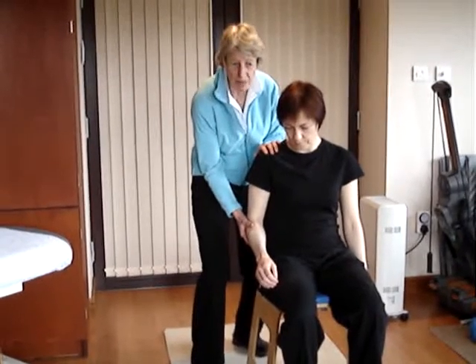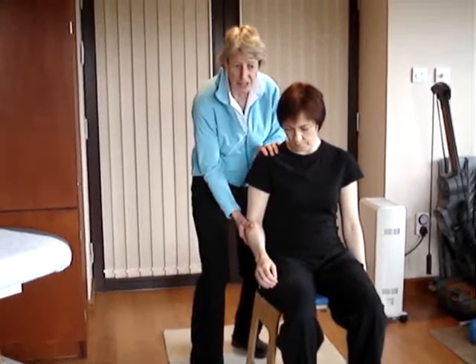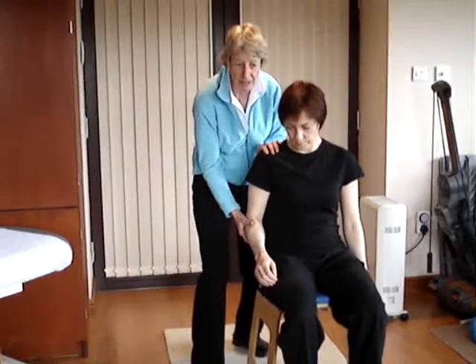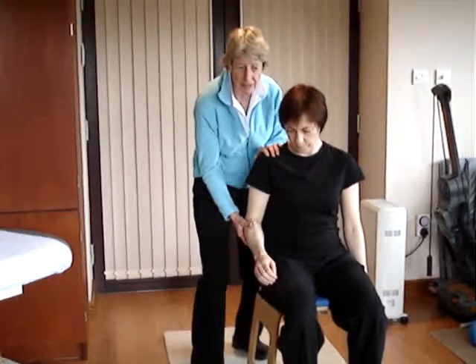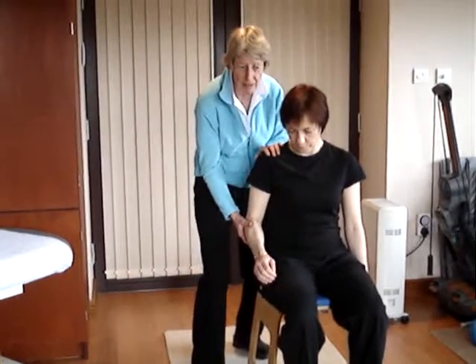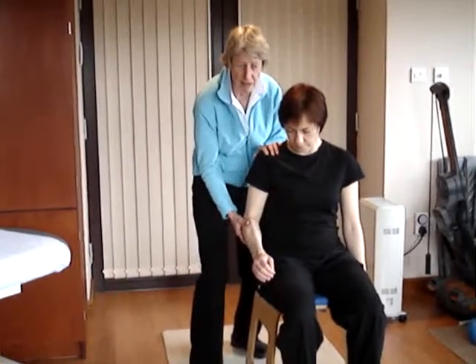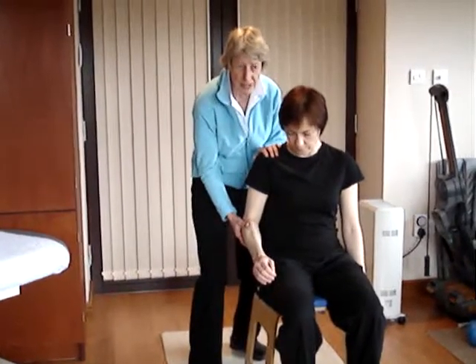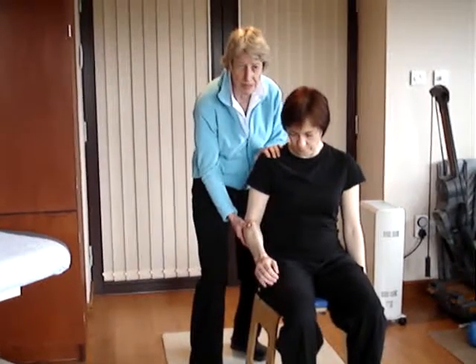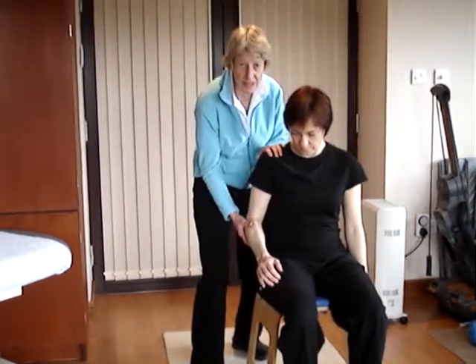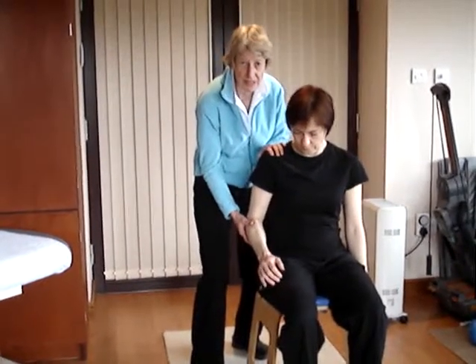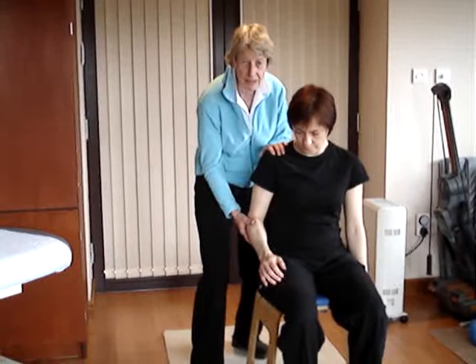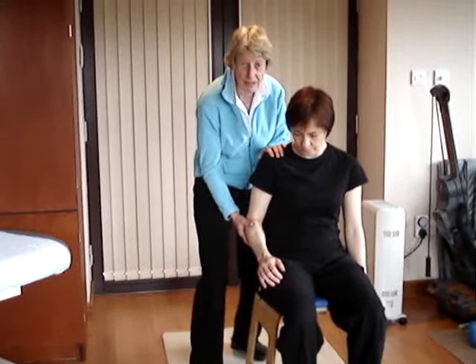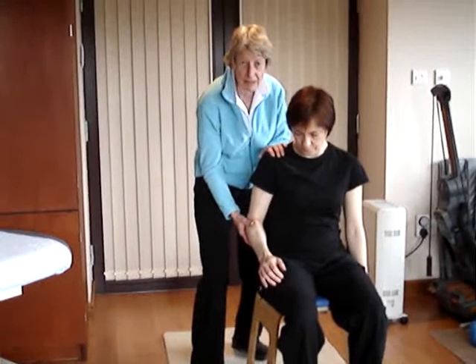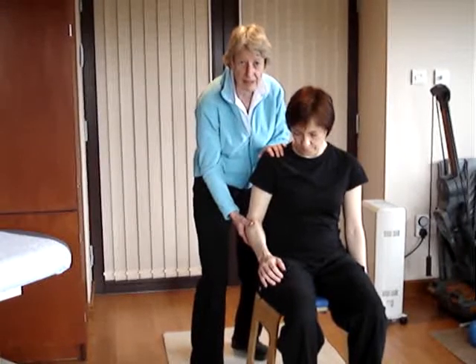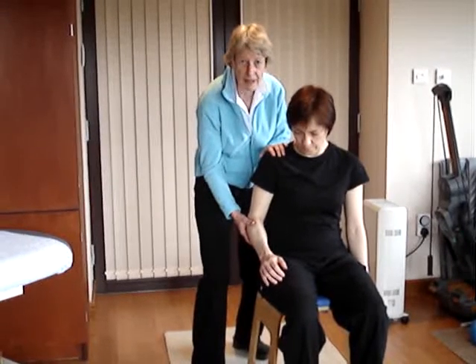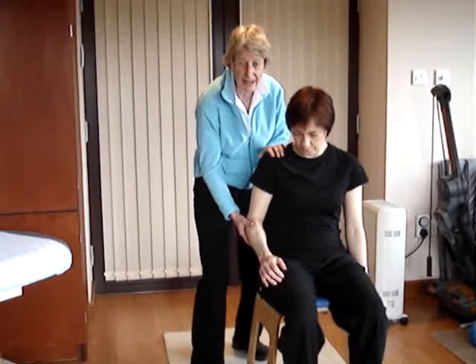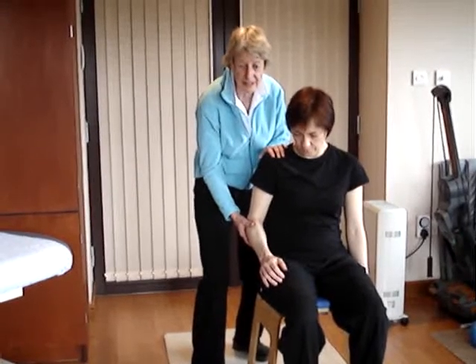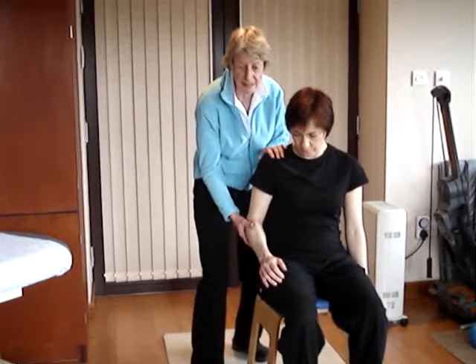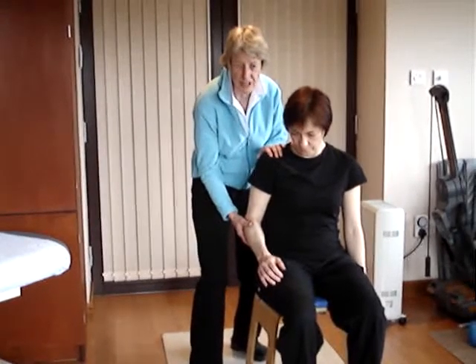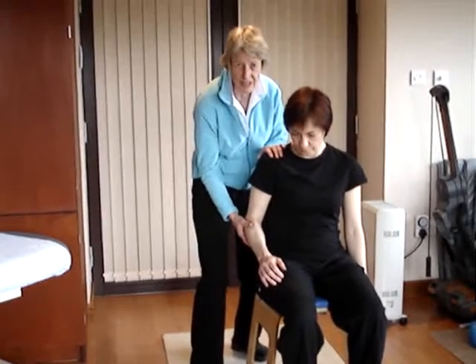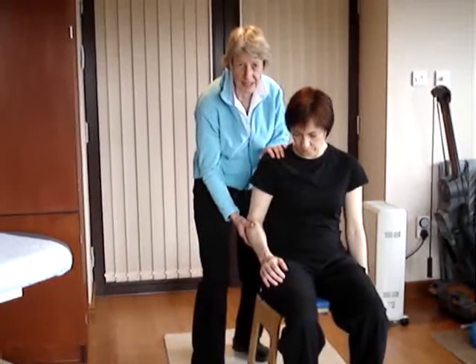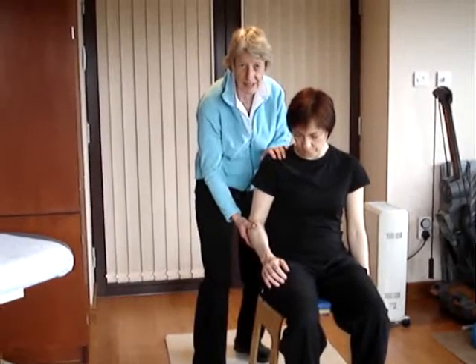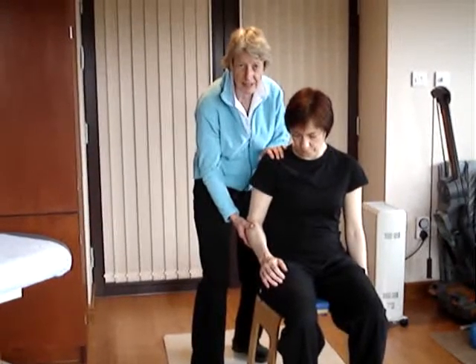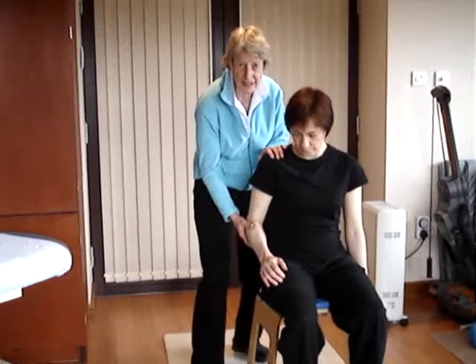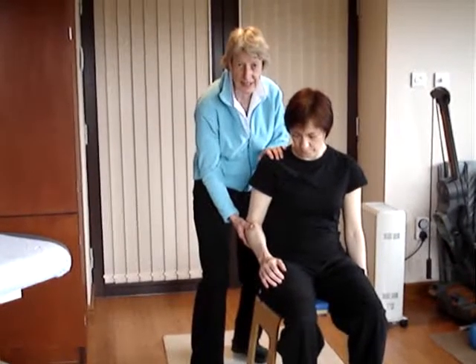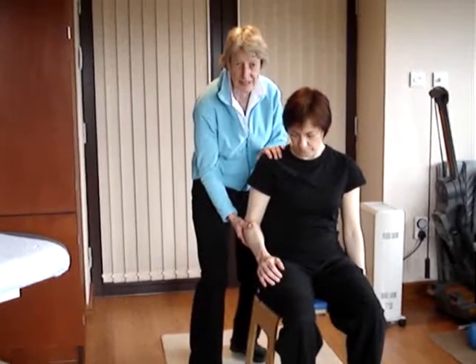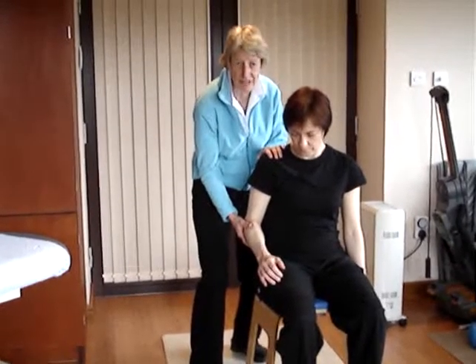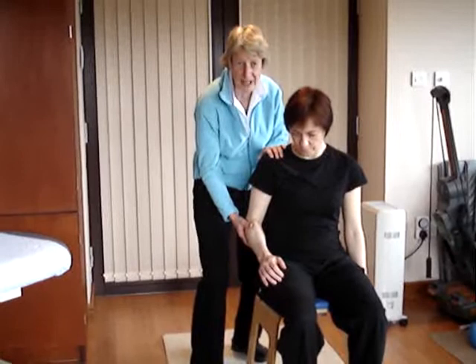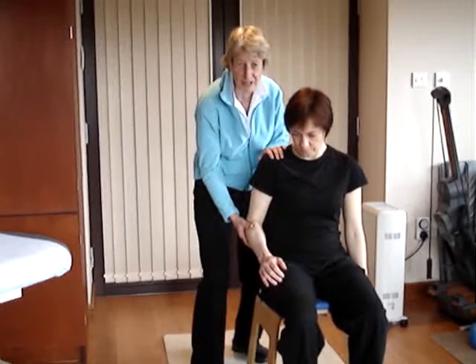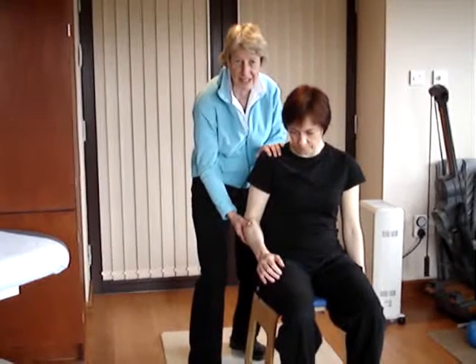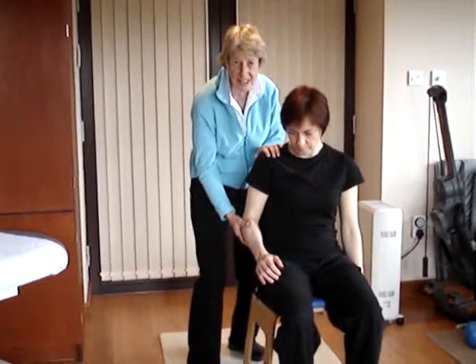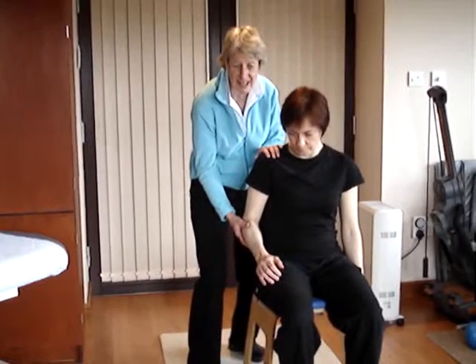So I'm pushing upwards and inwards, and the patient's resisting. That's the first one — that's called the anterior slide.